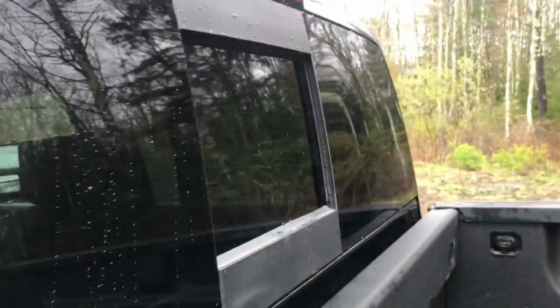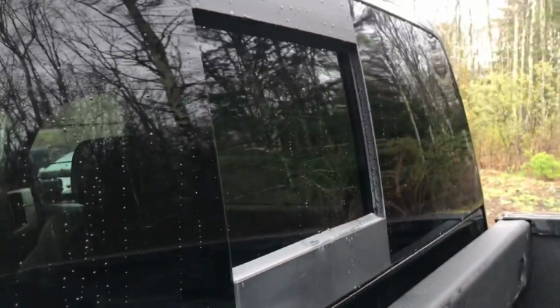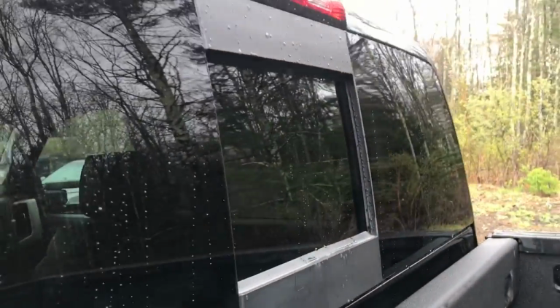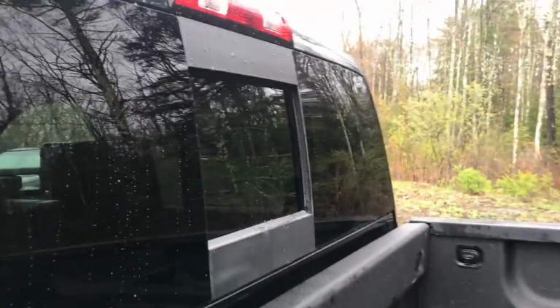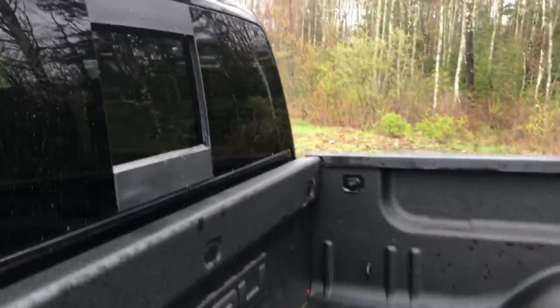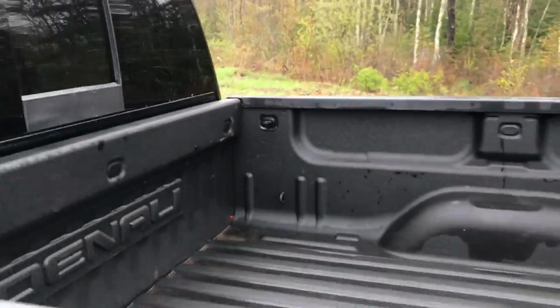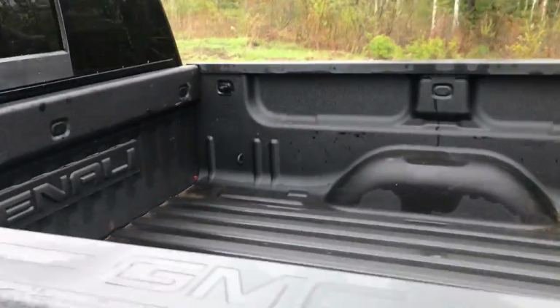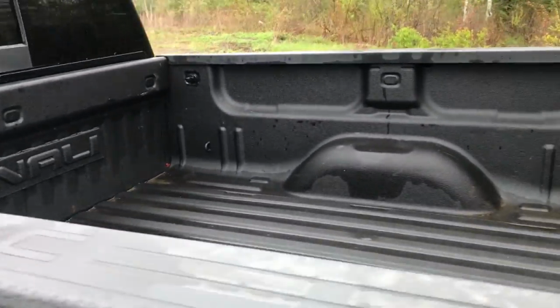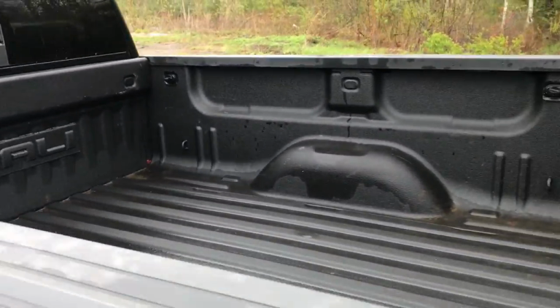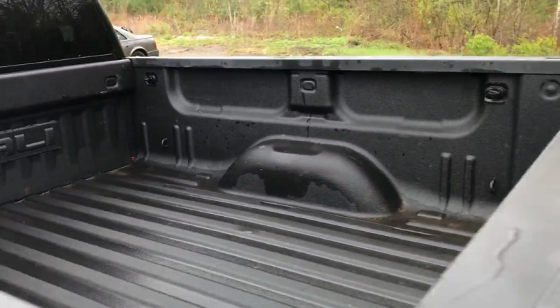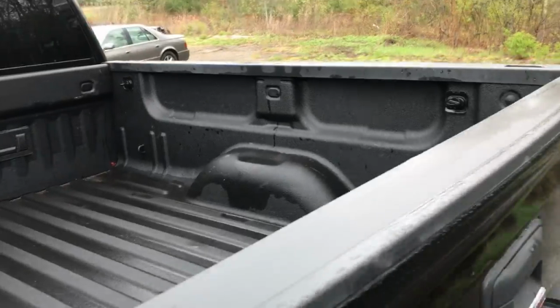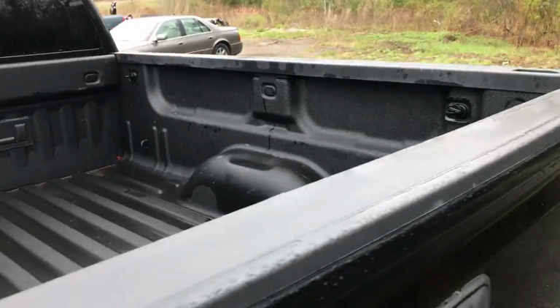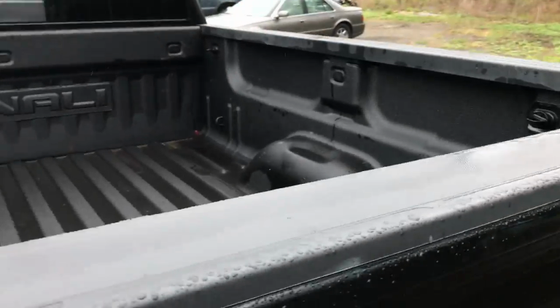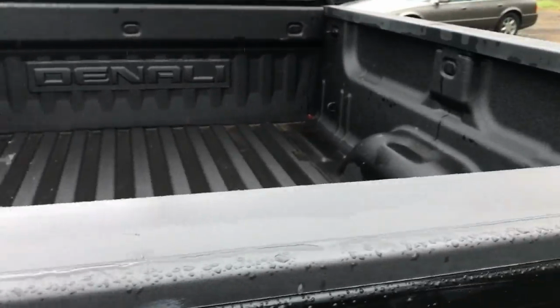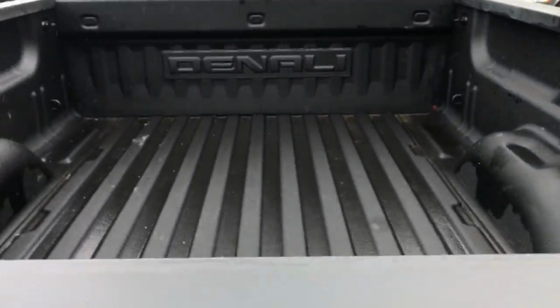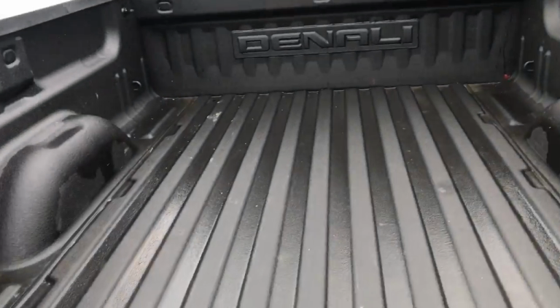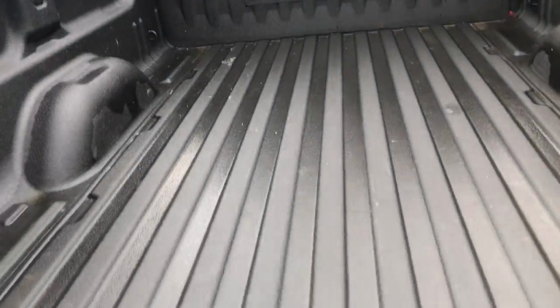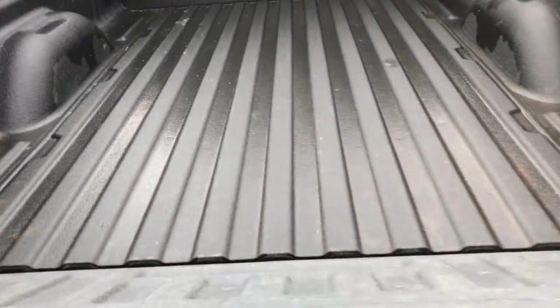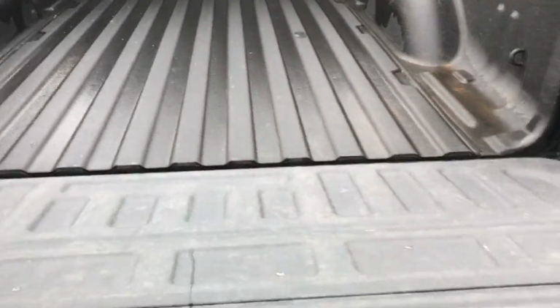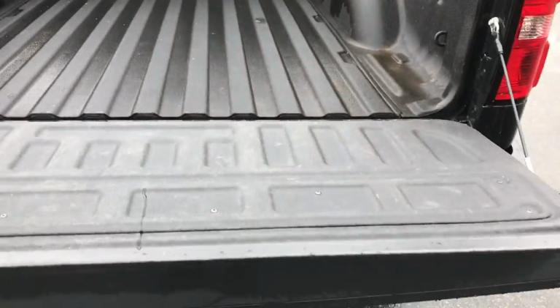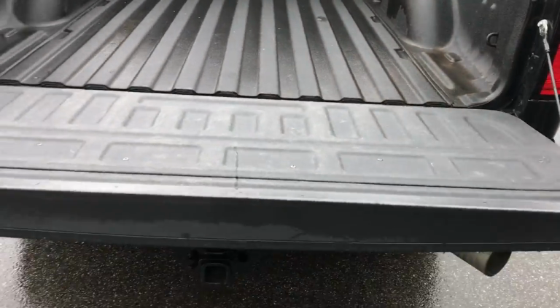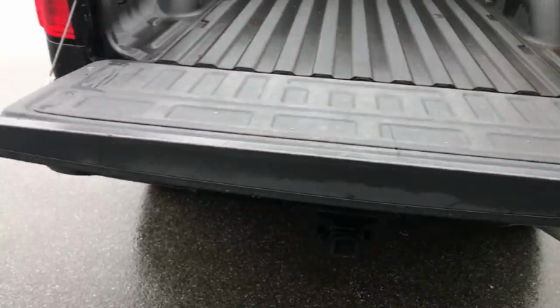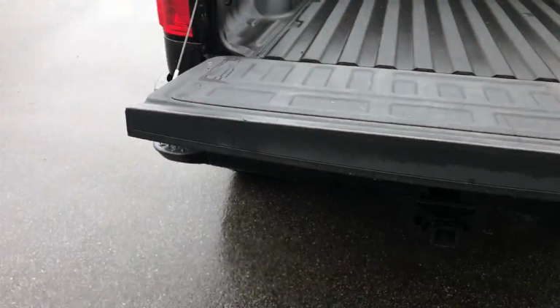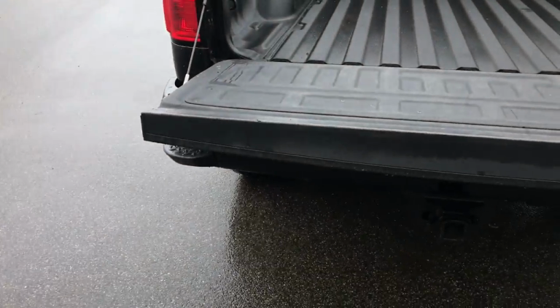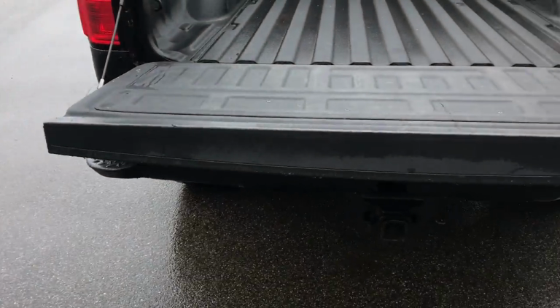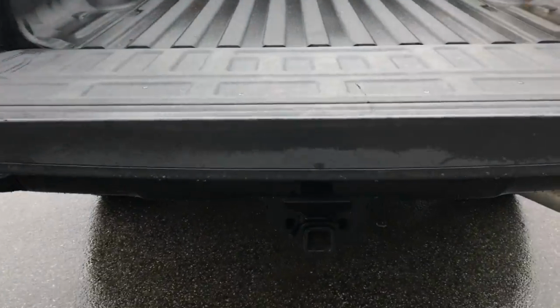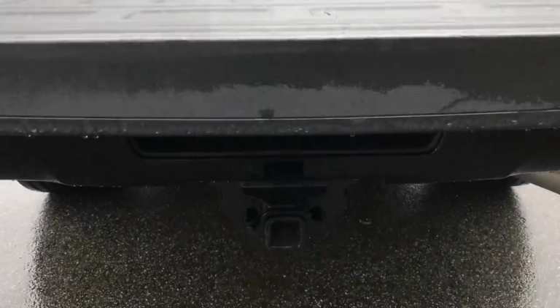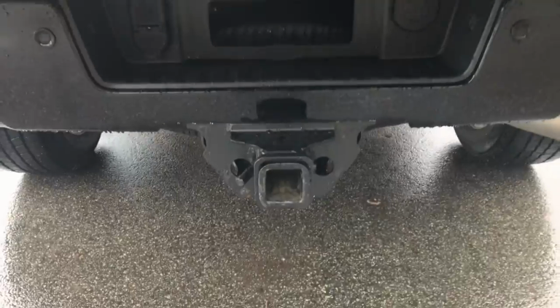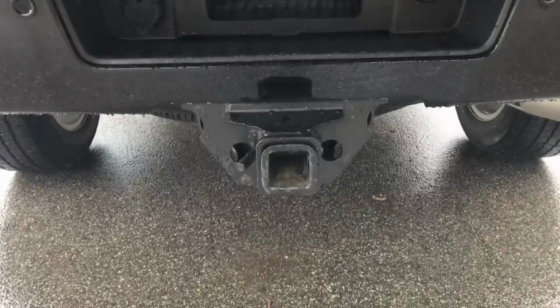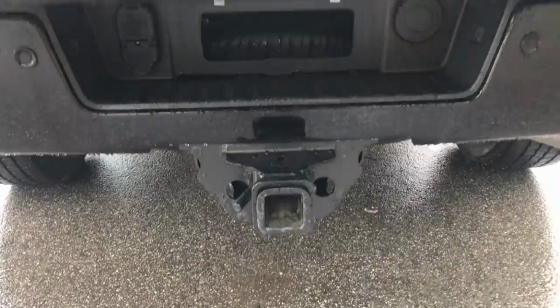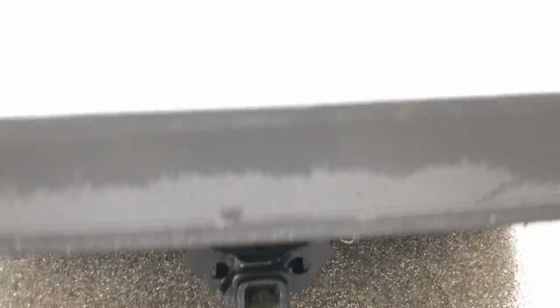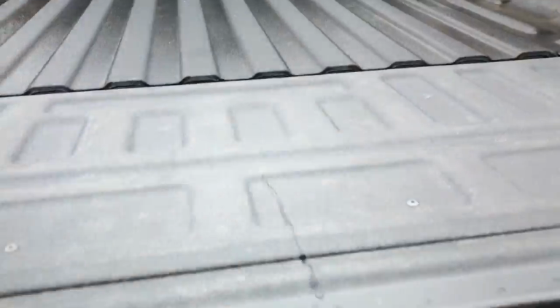Got your power sliding rear window. Take a look at the bed here — got your factory spray-in bed liner. You've also got your easy open tailgate, and your towing hitch down bottom there.